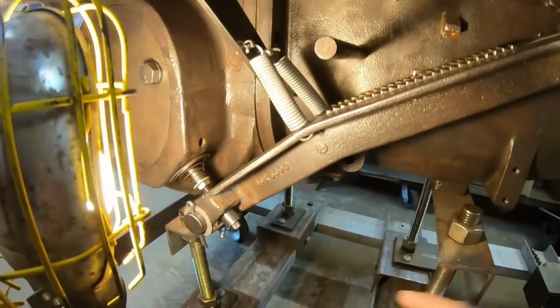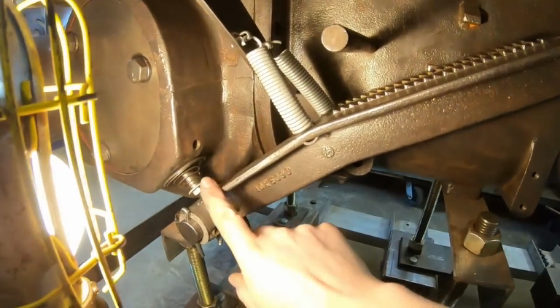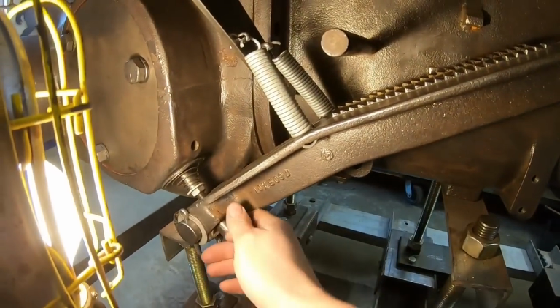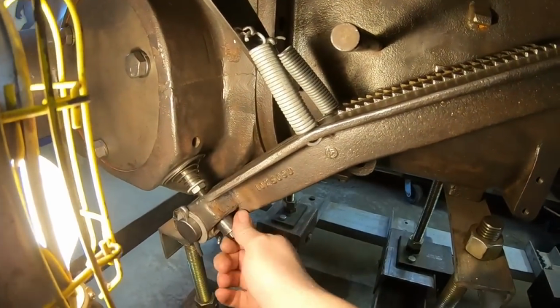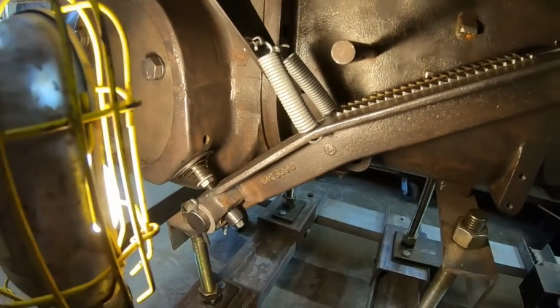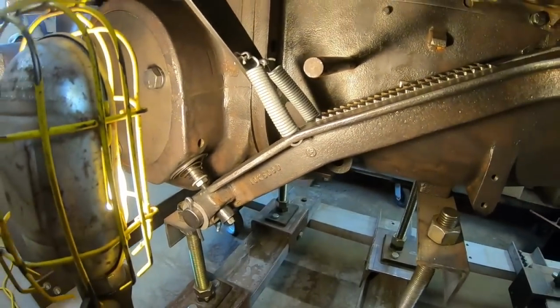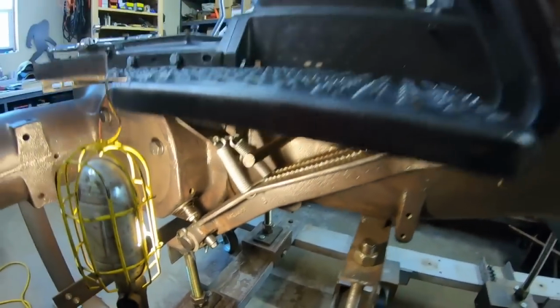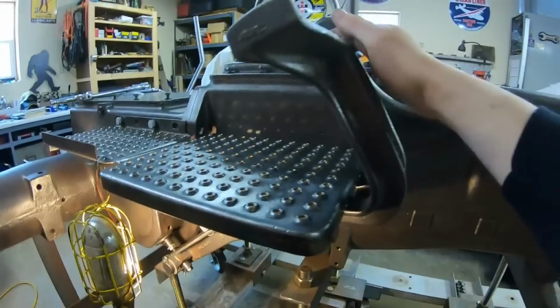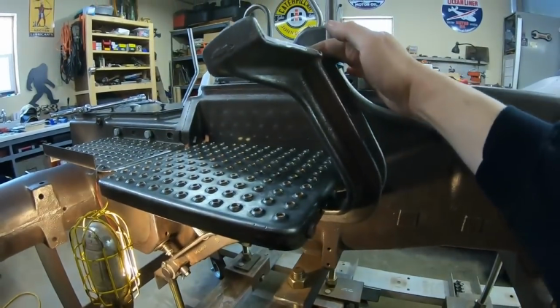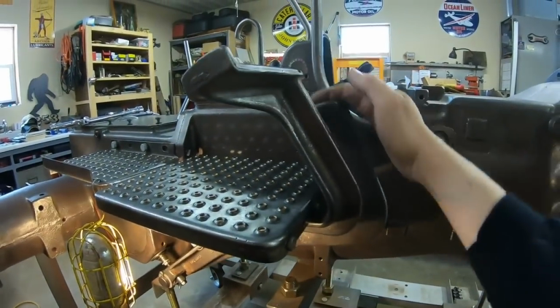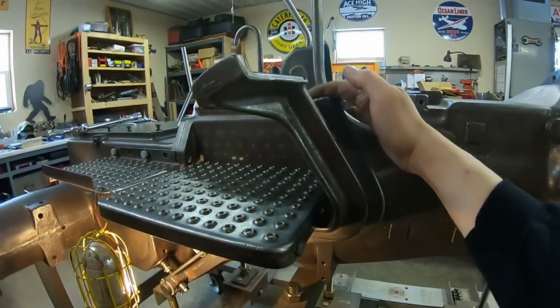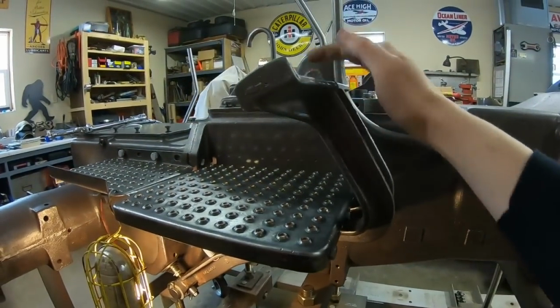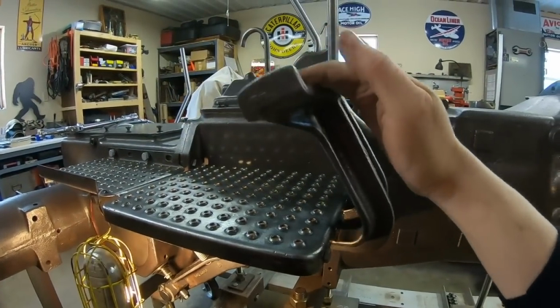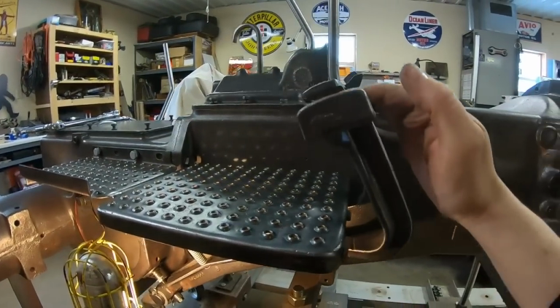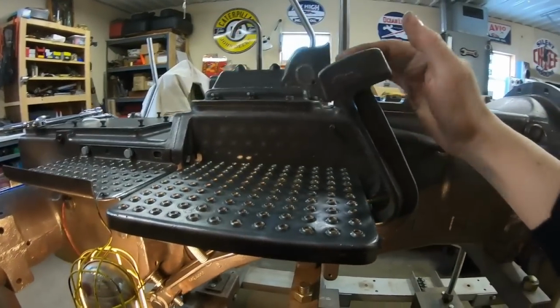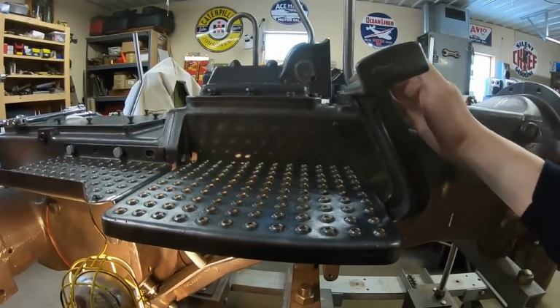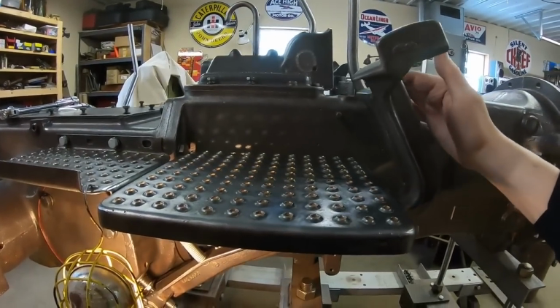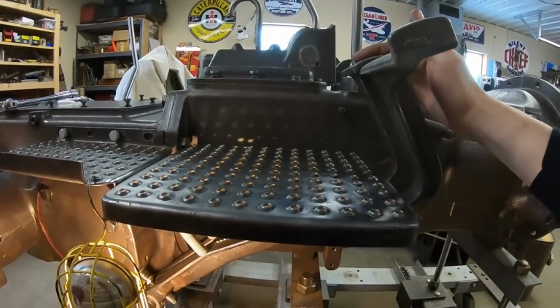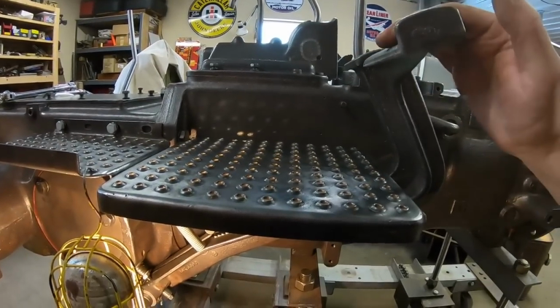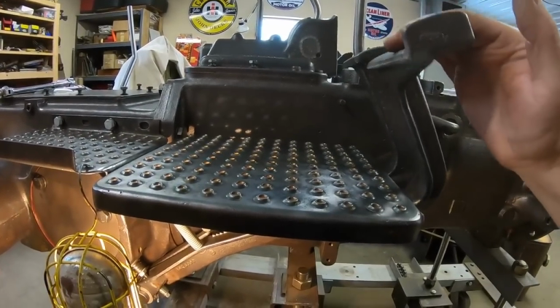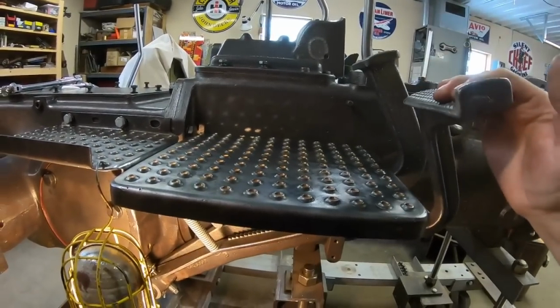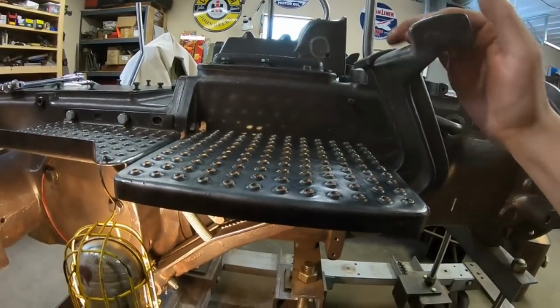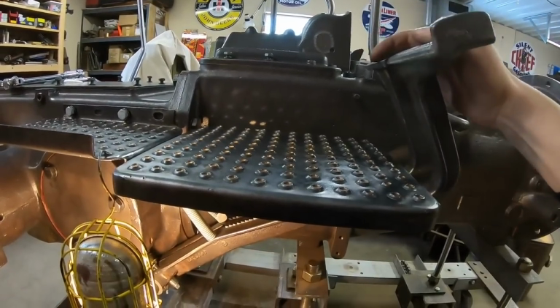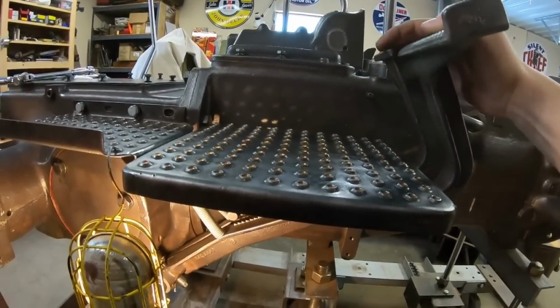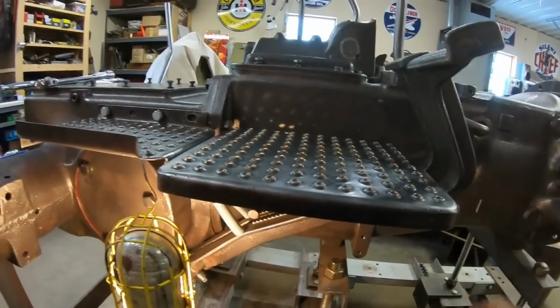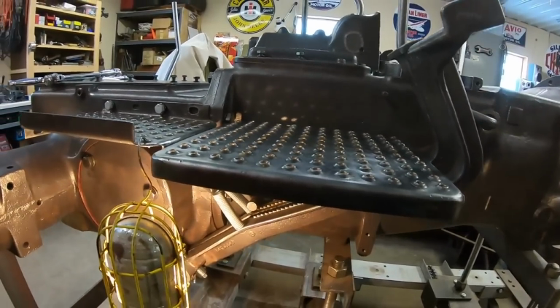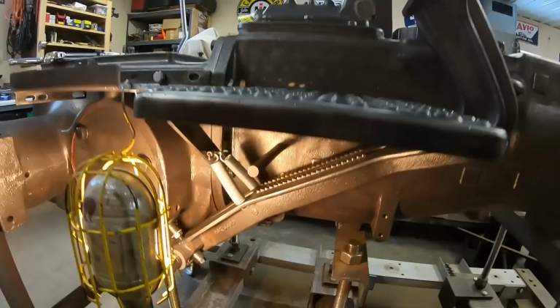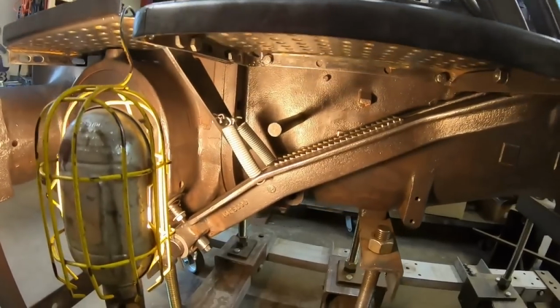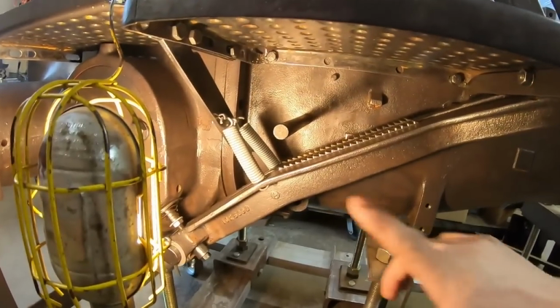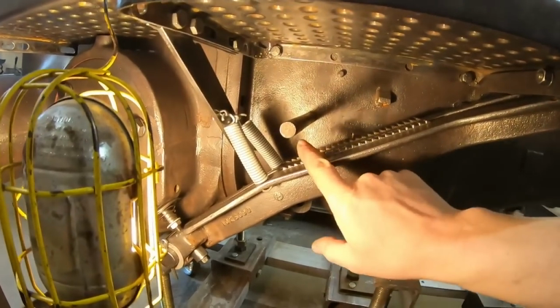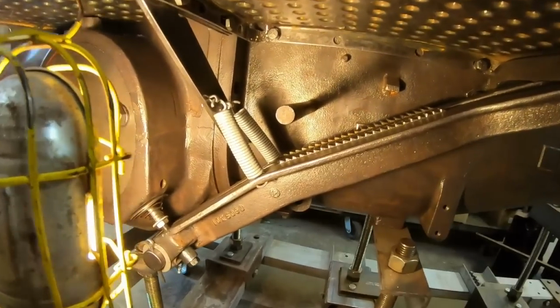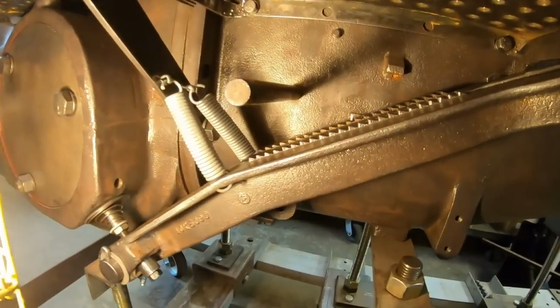They have no trouble holding those brake pedals up against the platform and off of the pull rods. So I've got adjustment figured out side to side. I like that amount of free play. Very good — let's move on to the brake lock.